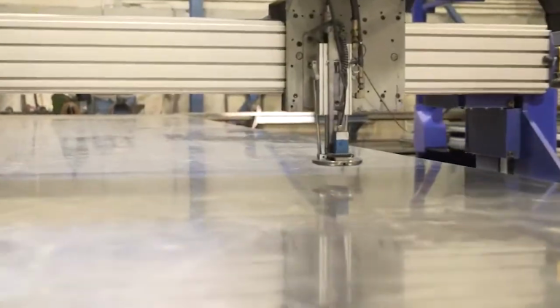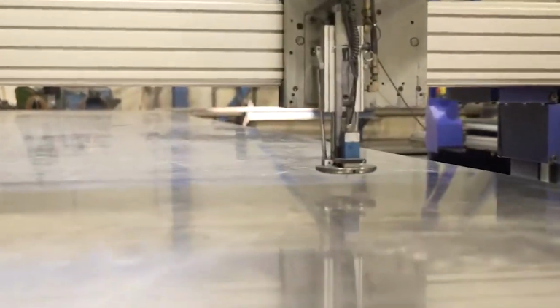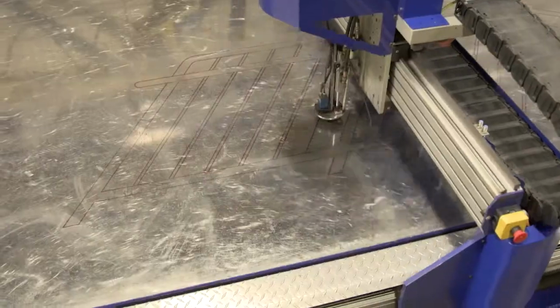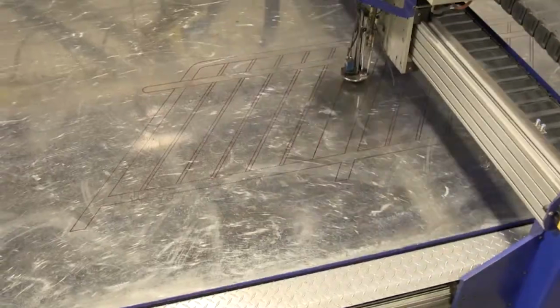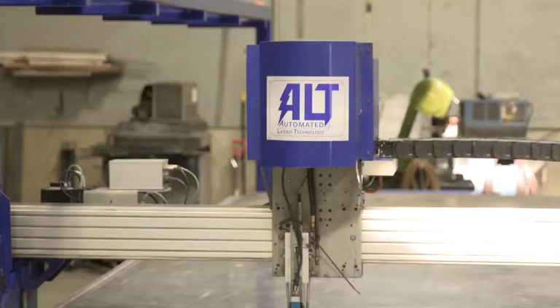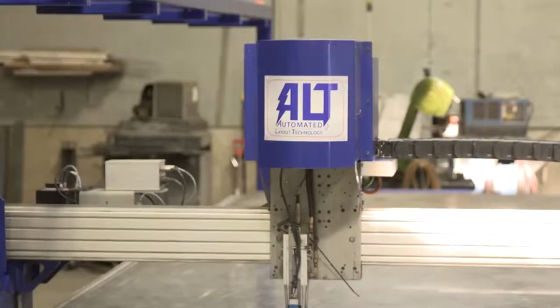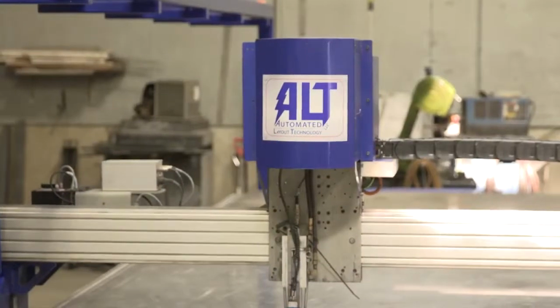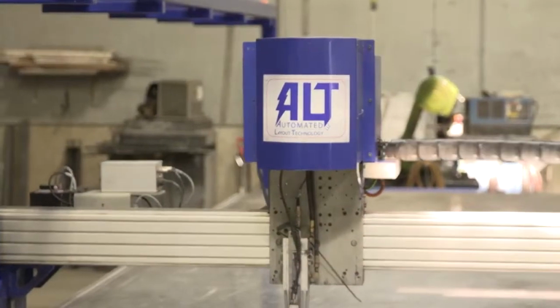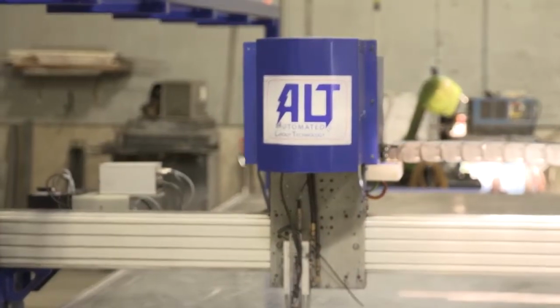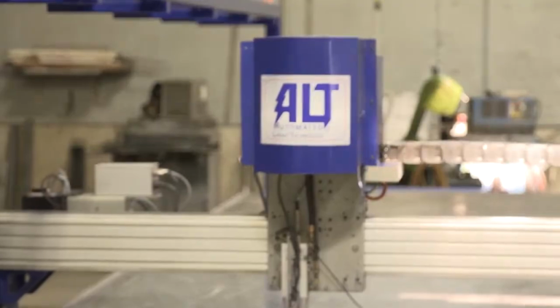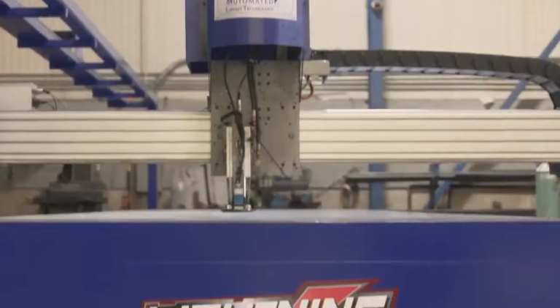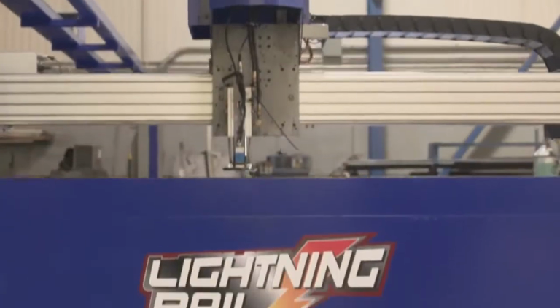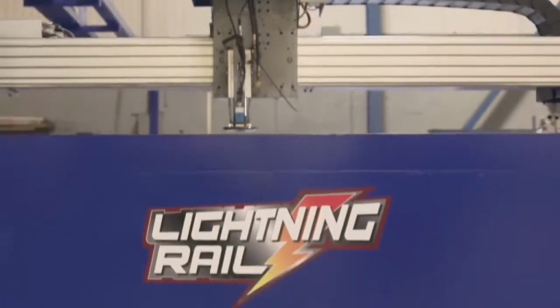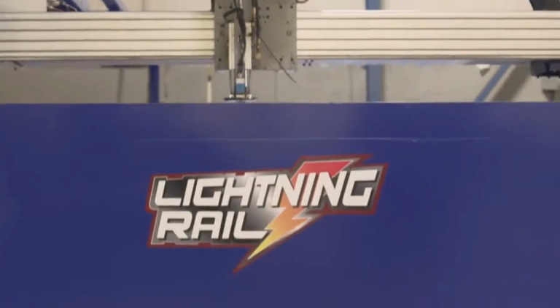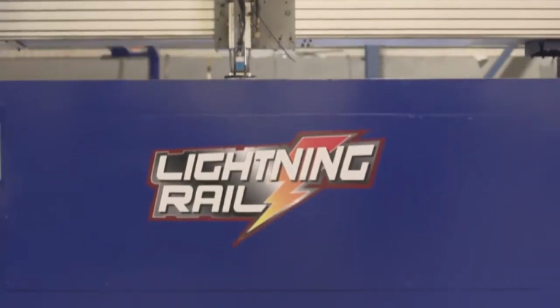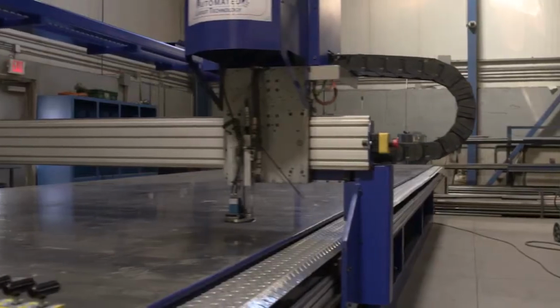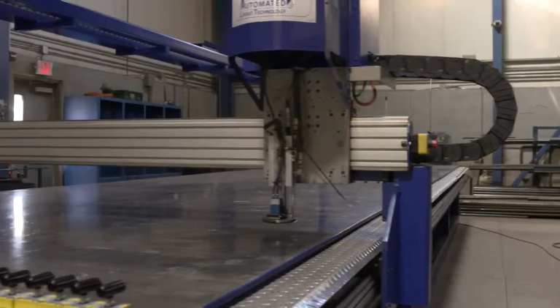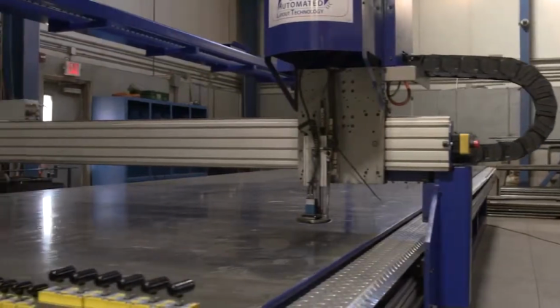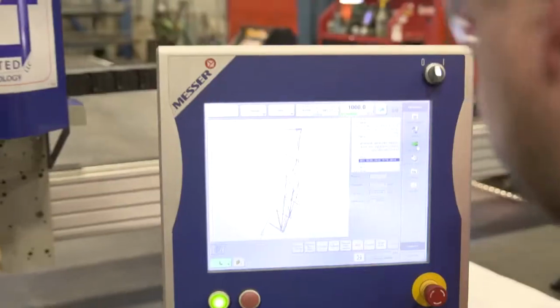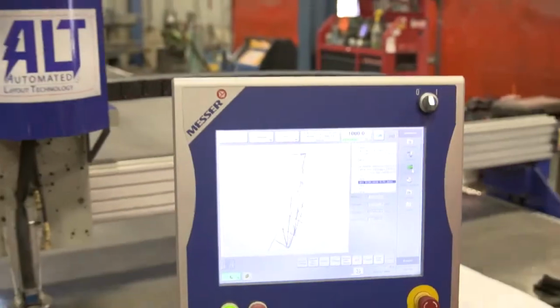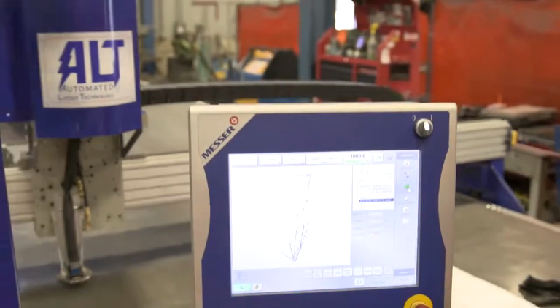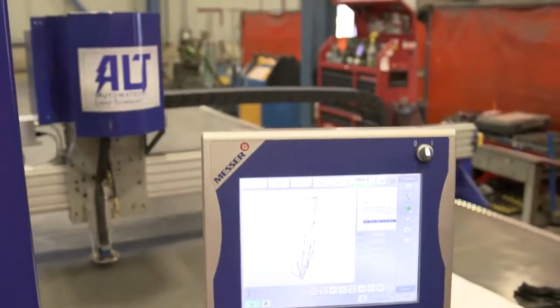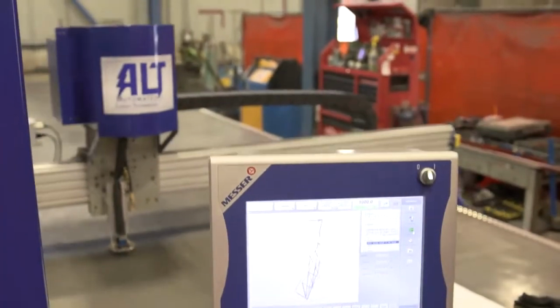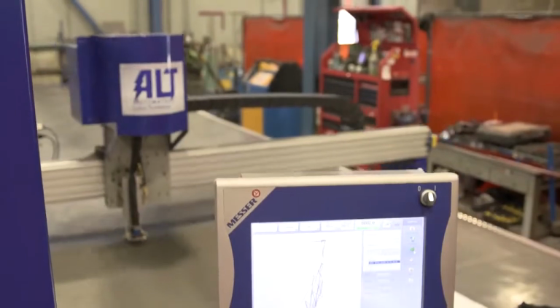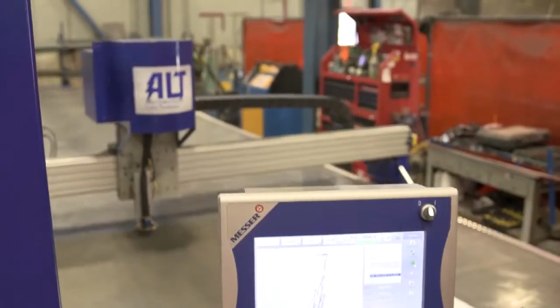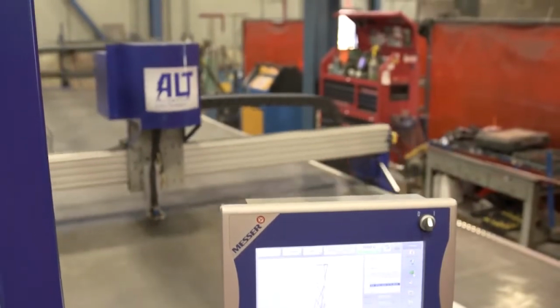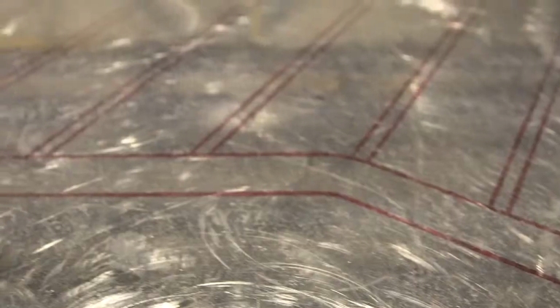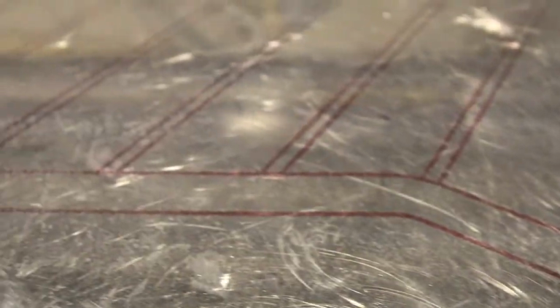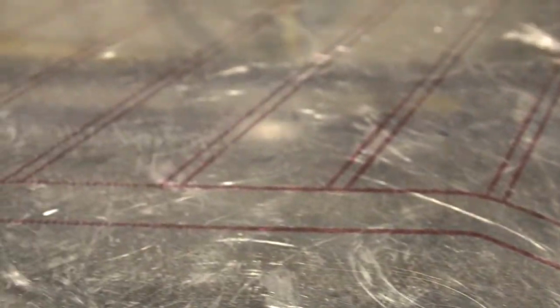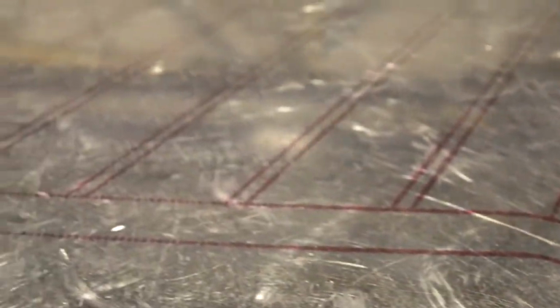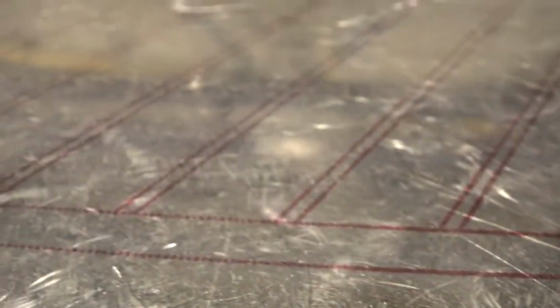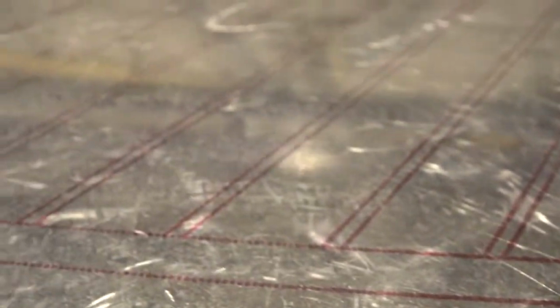Speed. Accuracy. Higher profit margins. Introducing the Lightning Rail, the first fully automated CNC marking machine created specifically for the layout of commercial handrails.